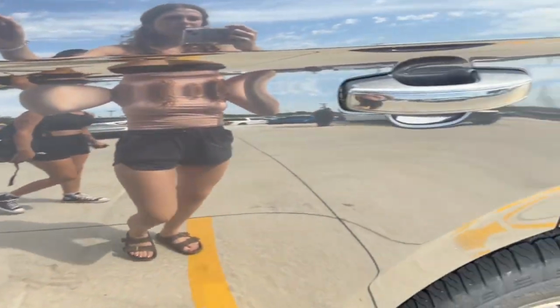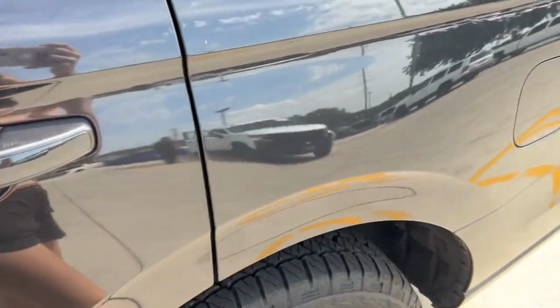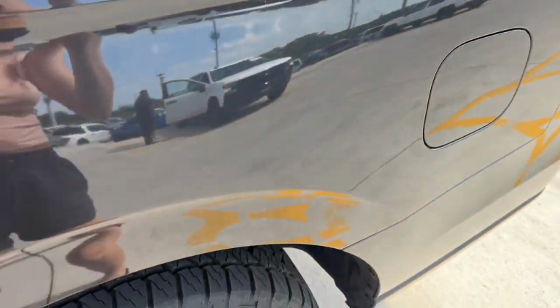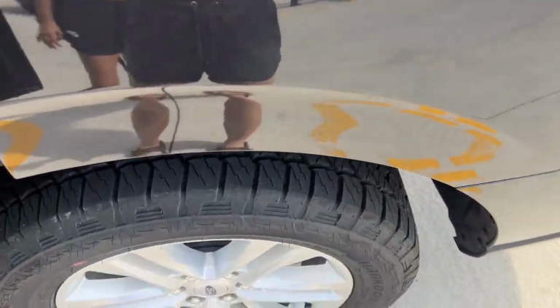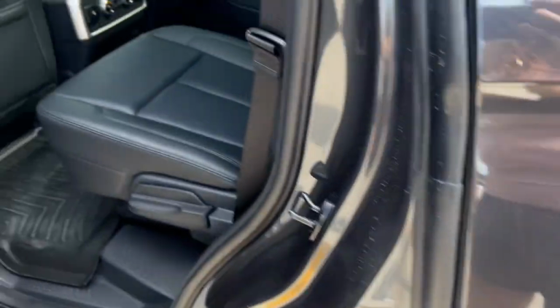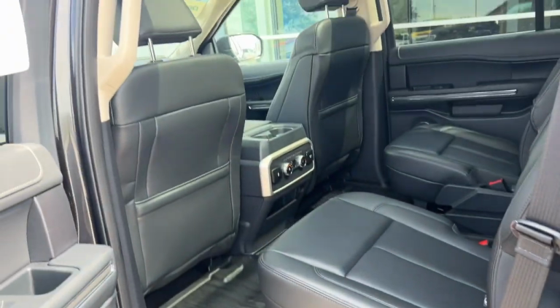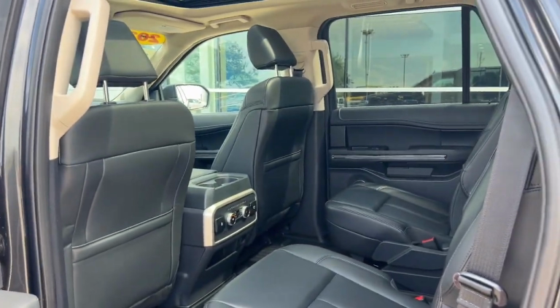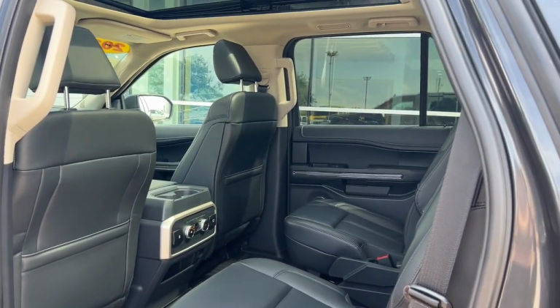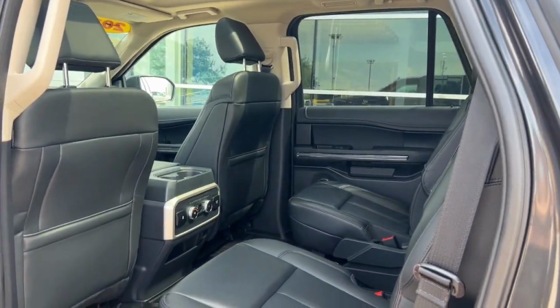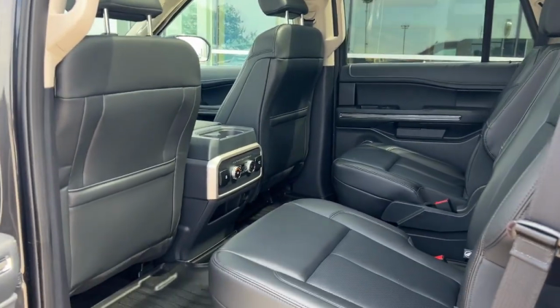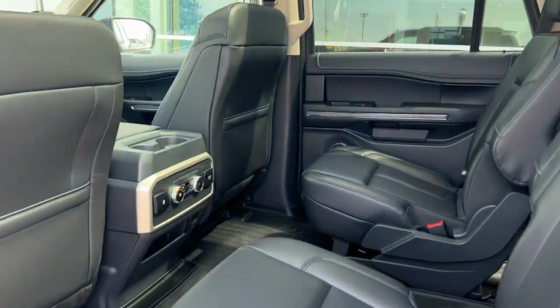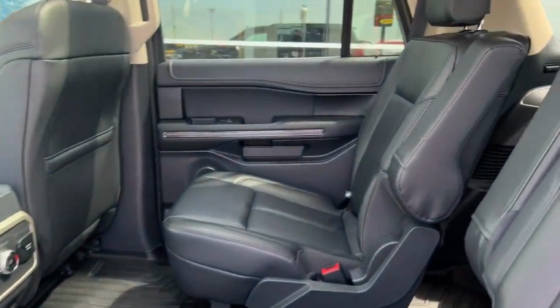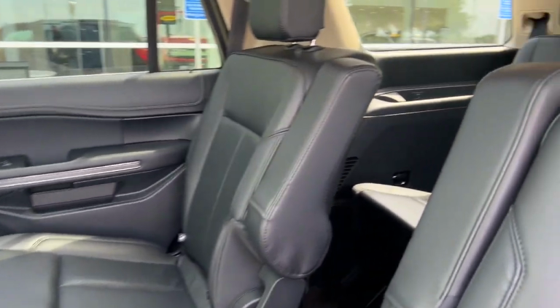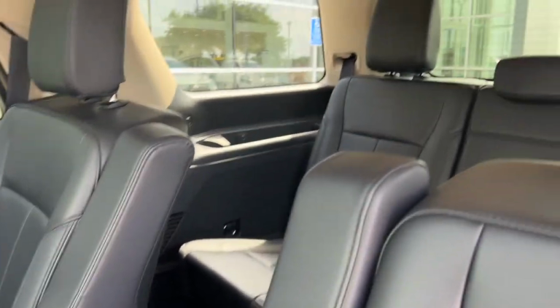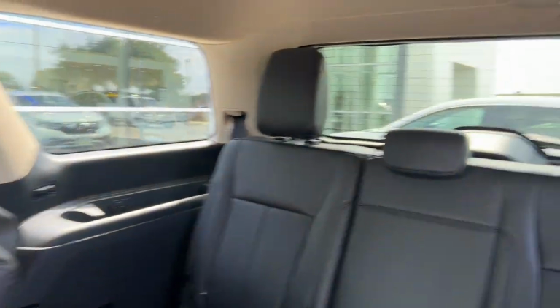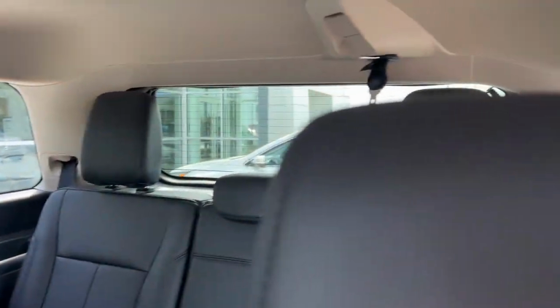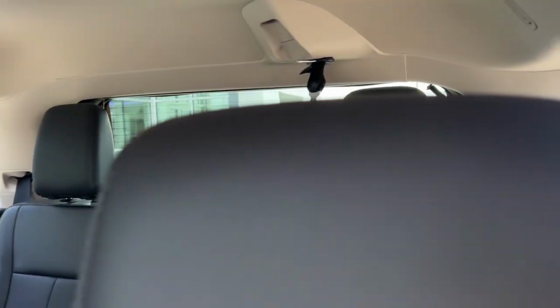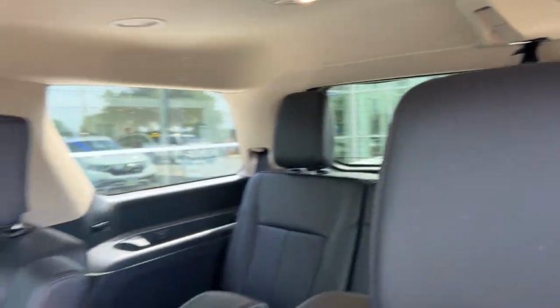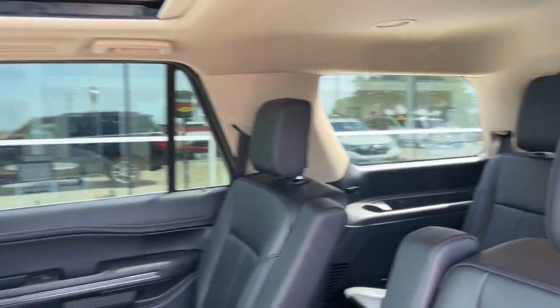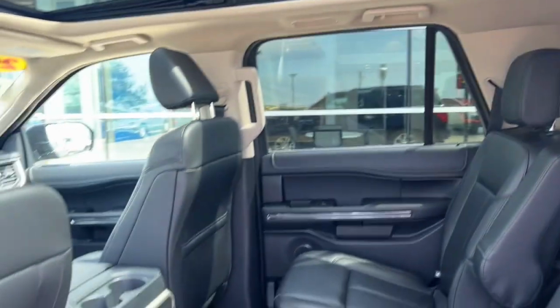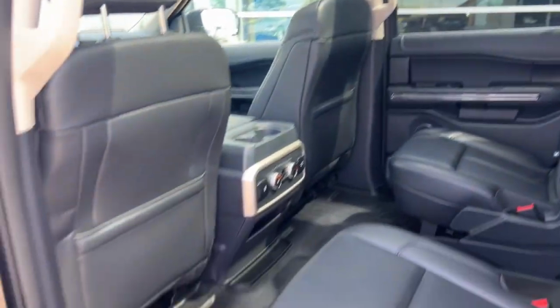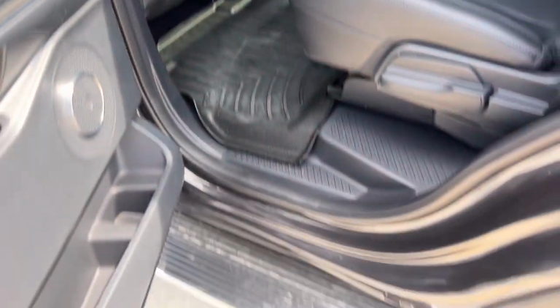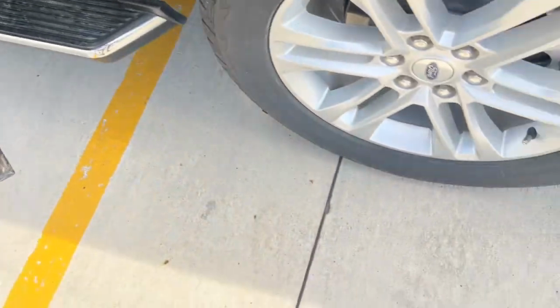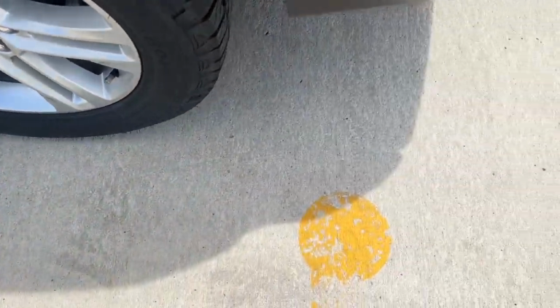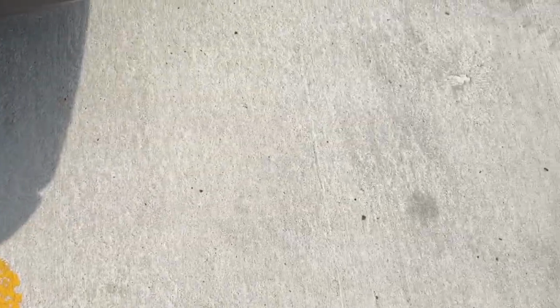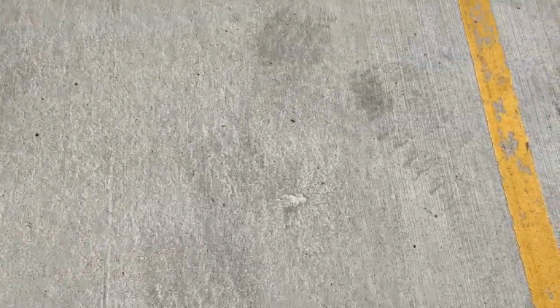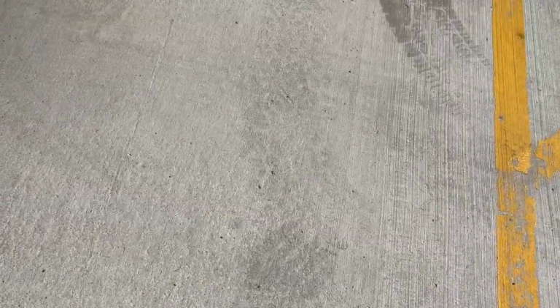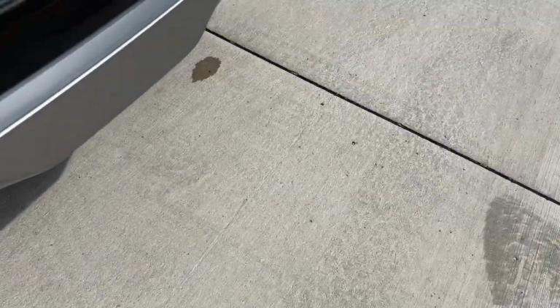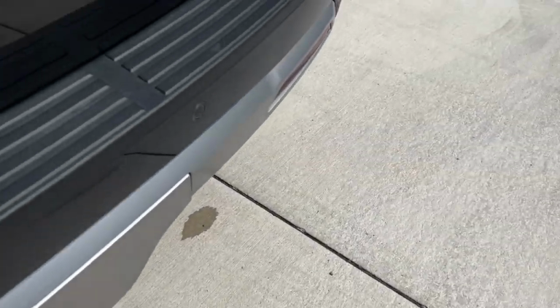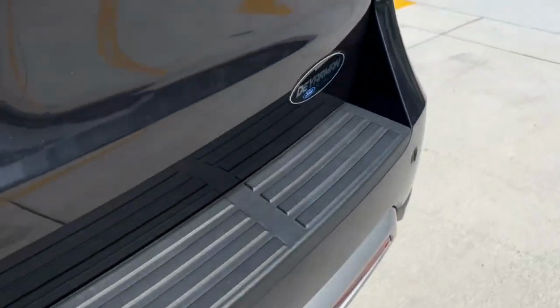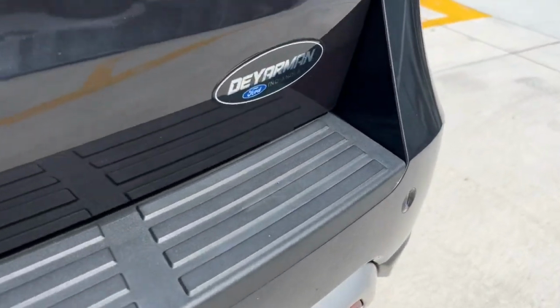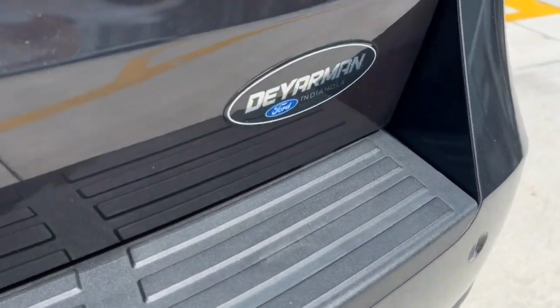These are just some of the great options this vehicle comes with: heated steering wheel, wireless charging station, panoramic roof, navigation system, keyless entry, heated driver's seat, backup camera, power lift gate, satellite radio, and heated mirrors.